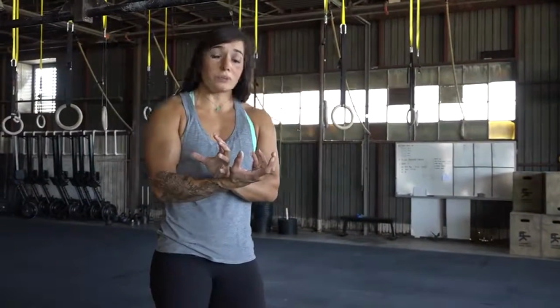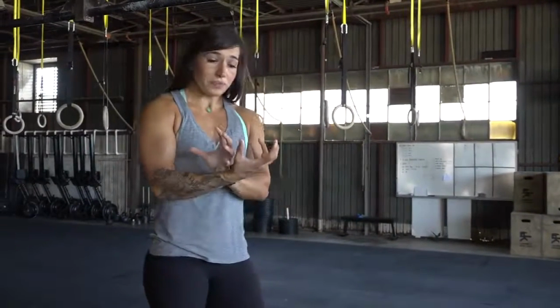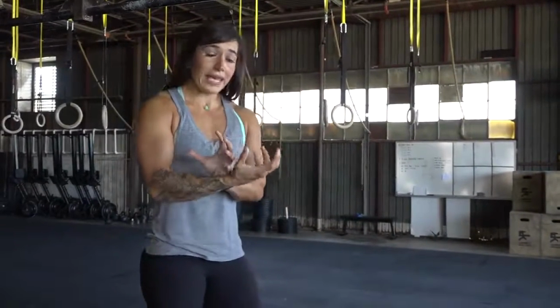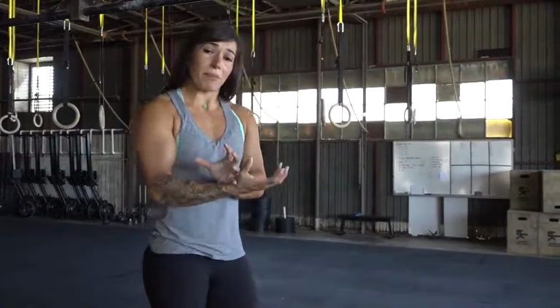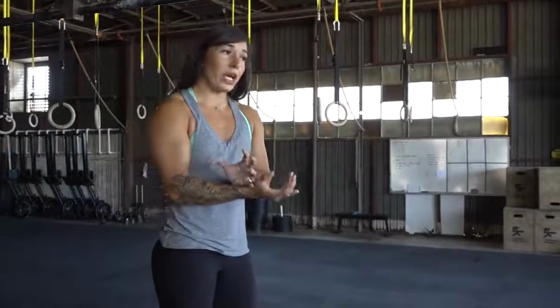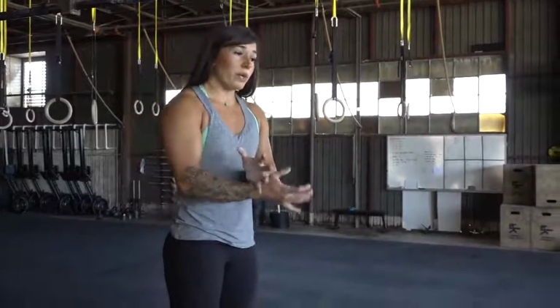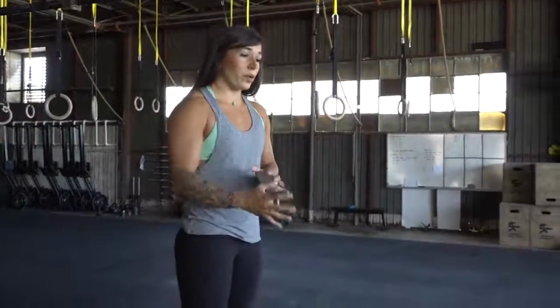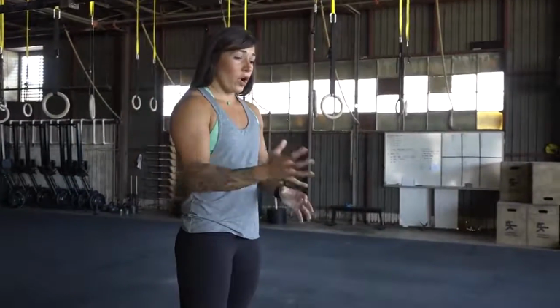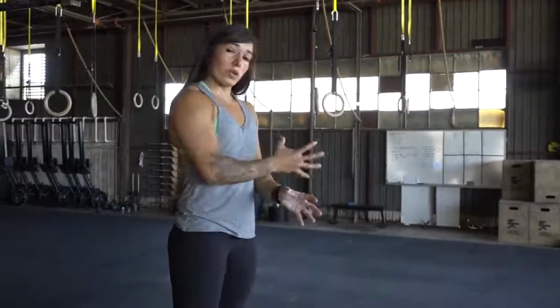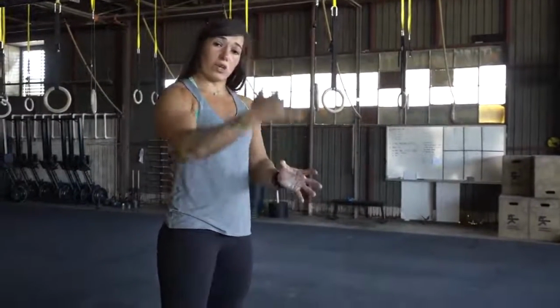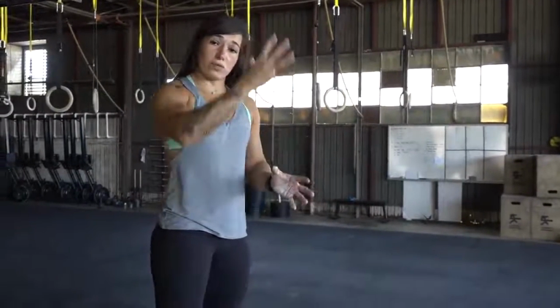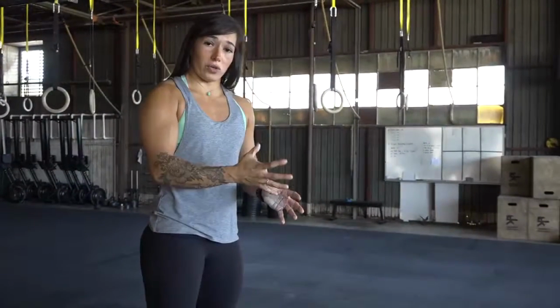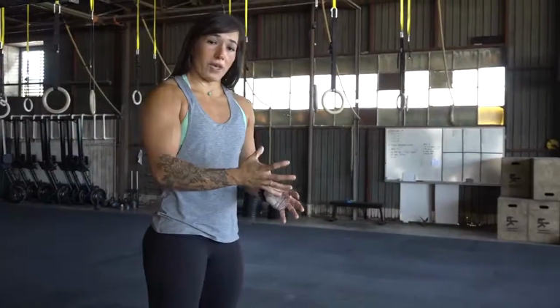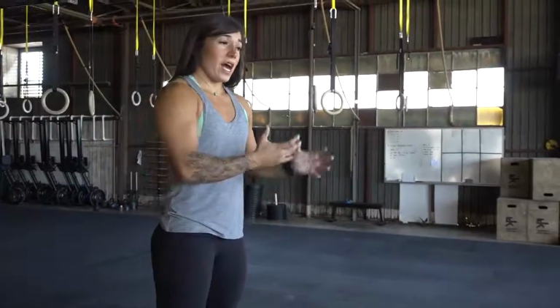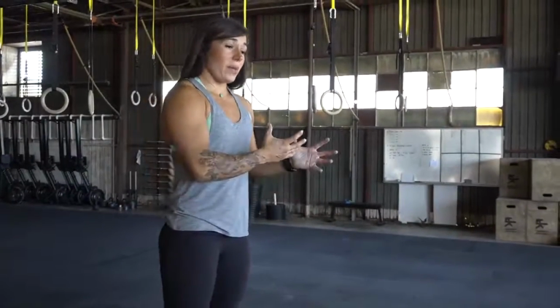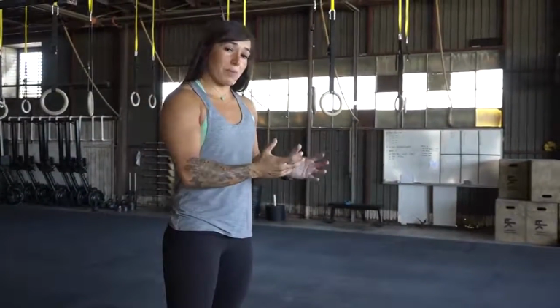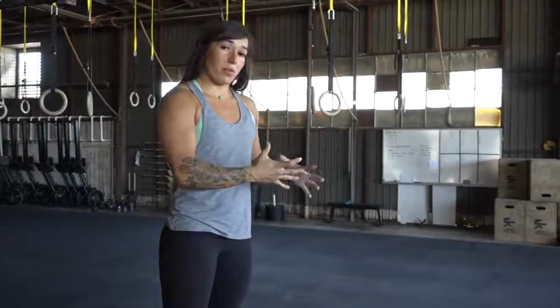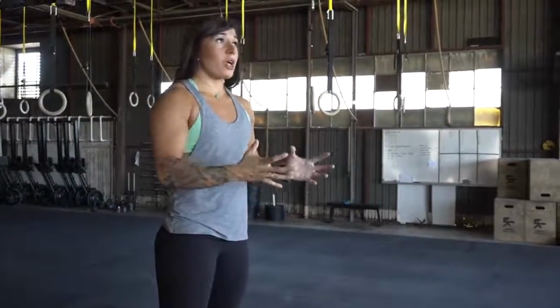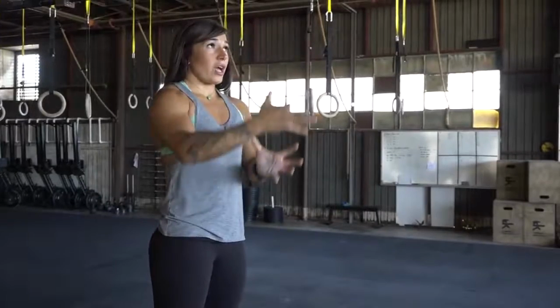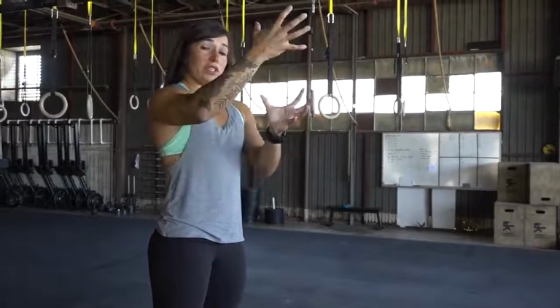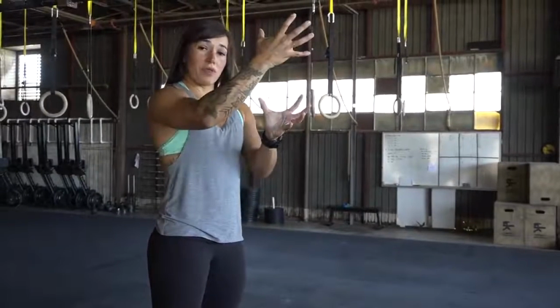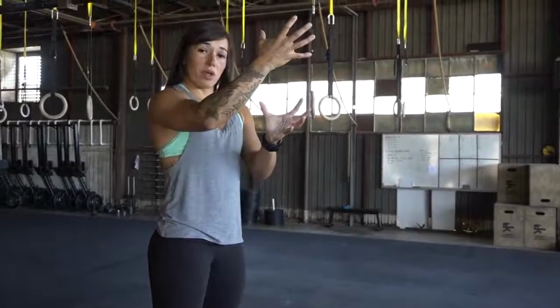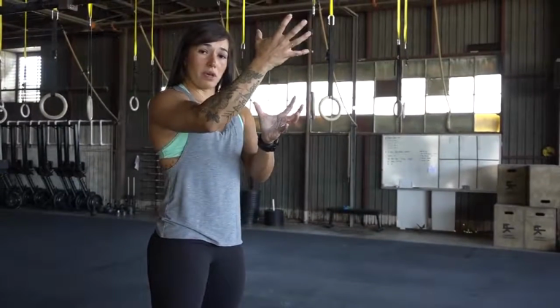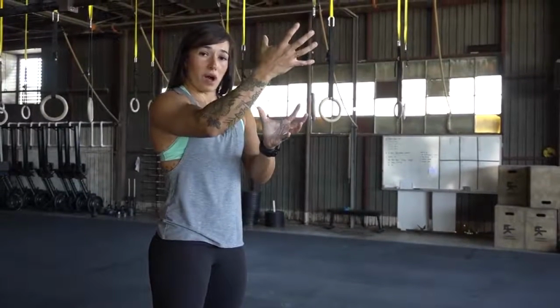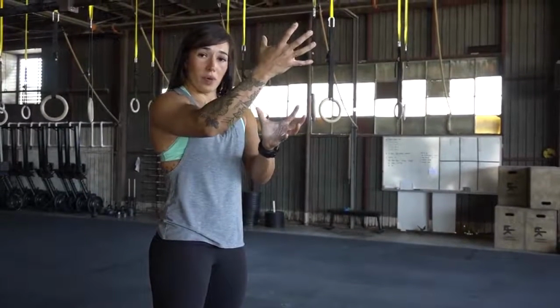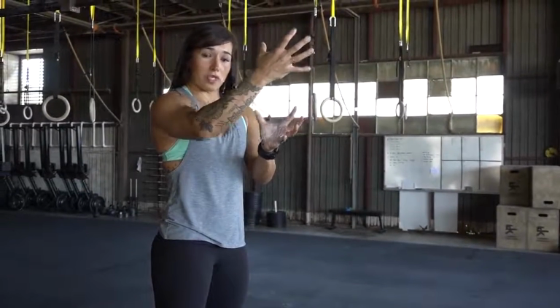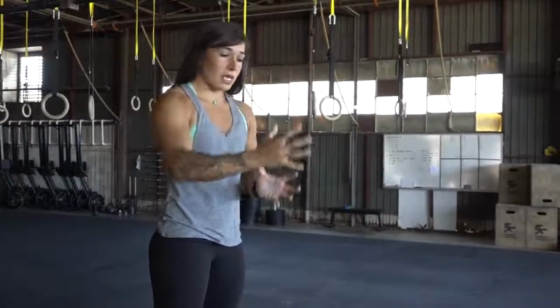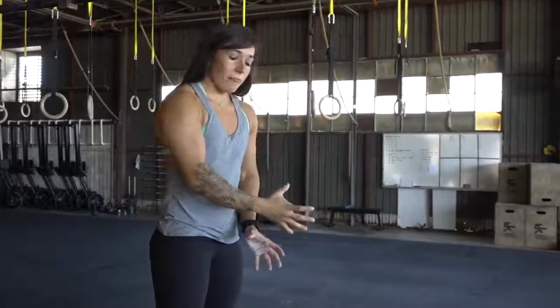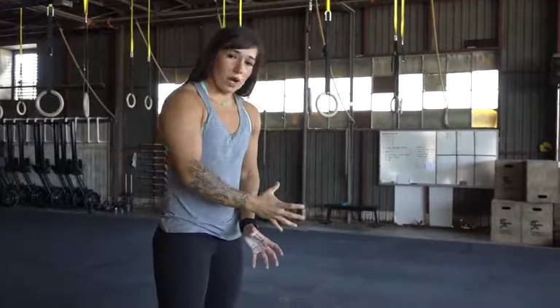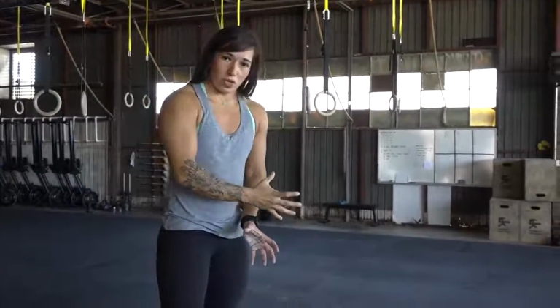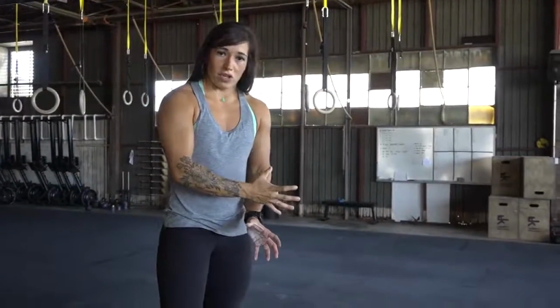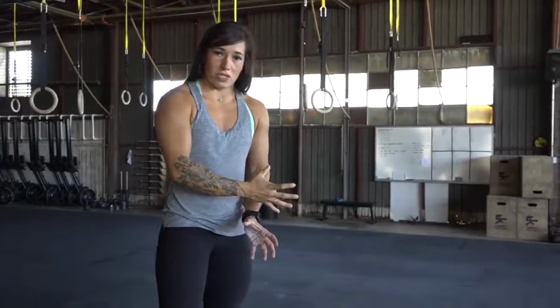So in kipping, we move horizontal to vertical. In a kipping pull-up, at the top of the pull-up you're in a hollow body position. At the bottom, you're in an arch position.